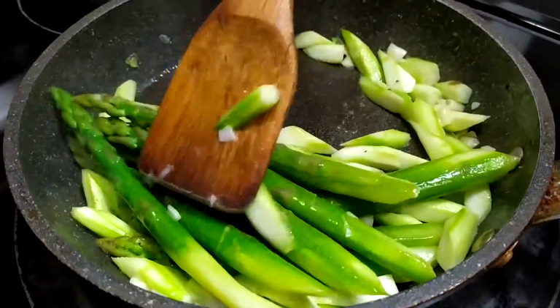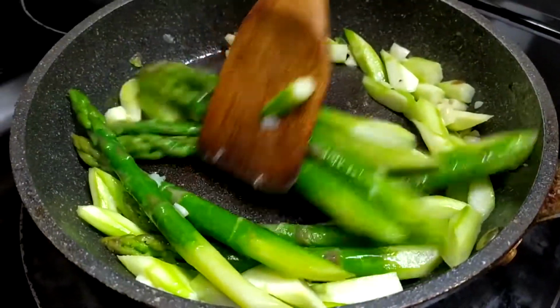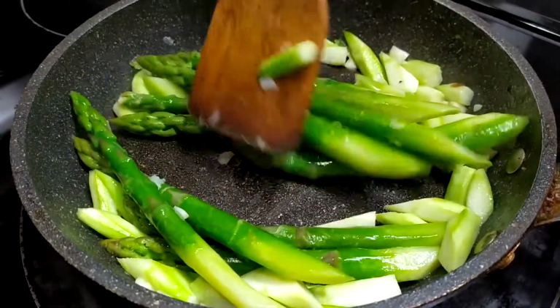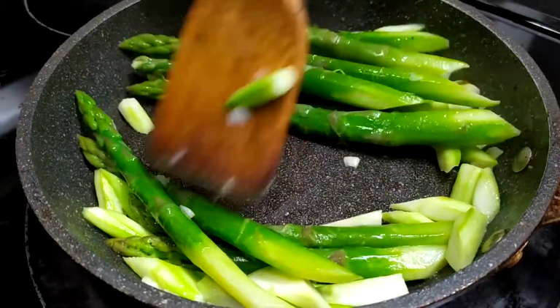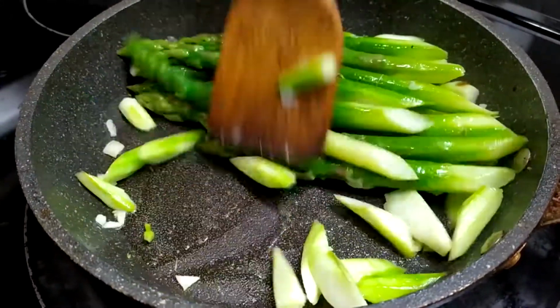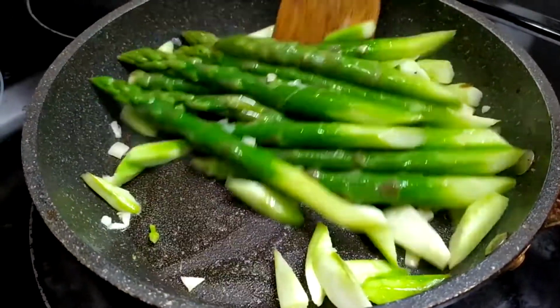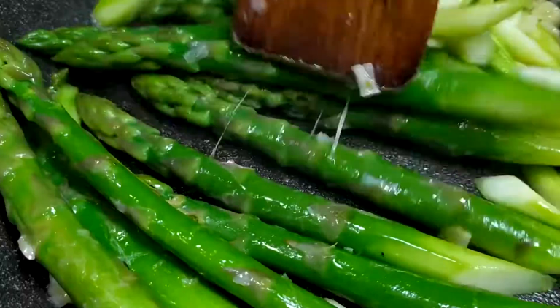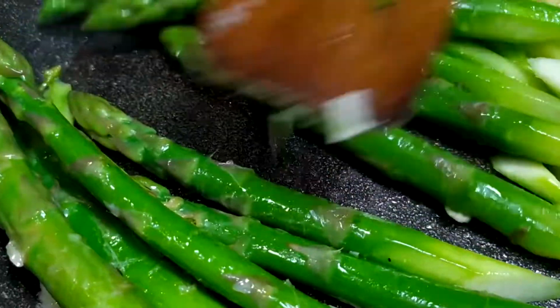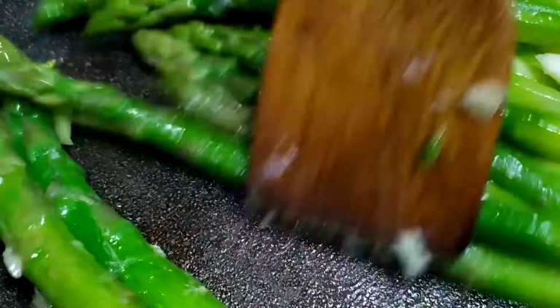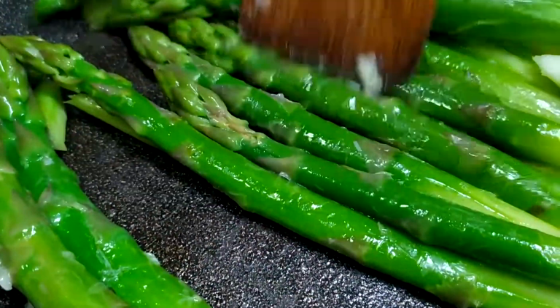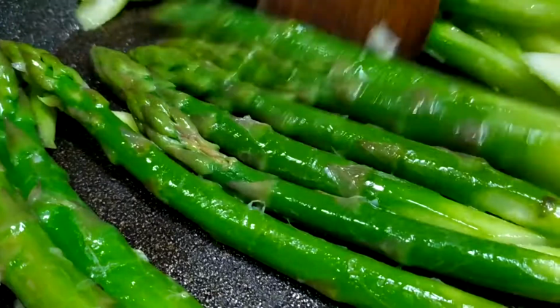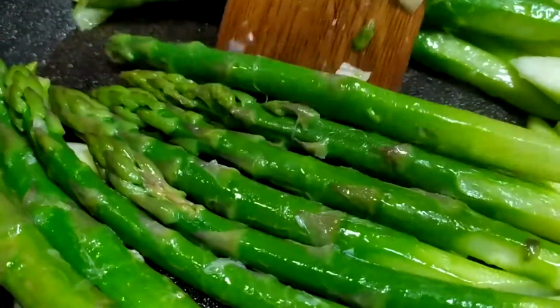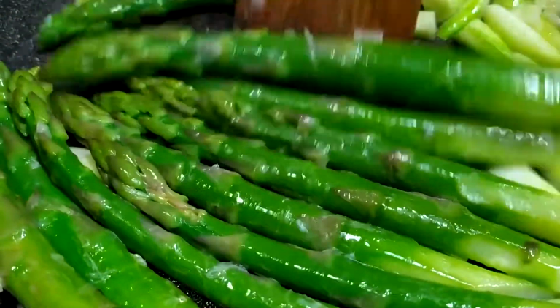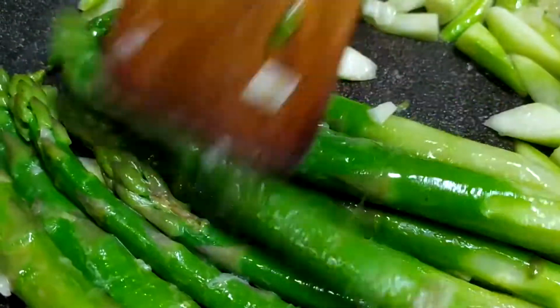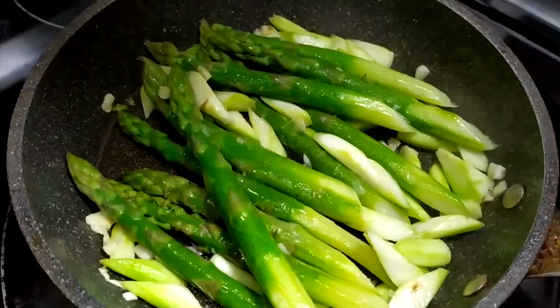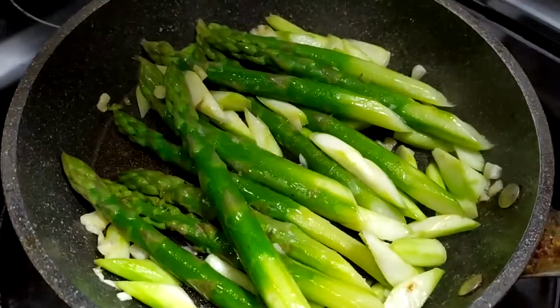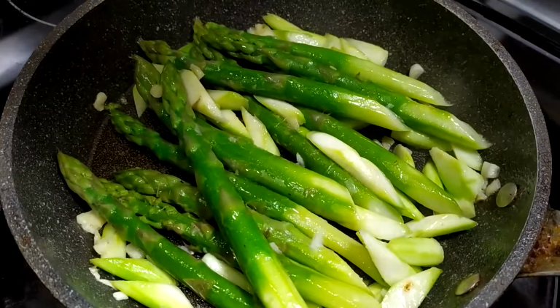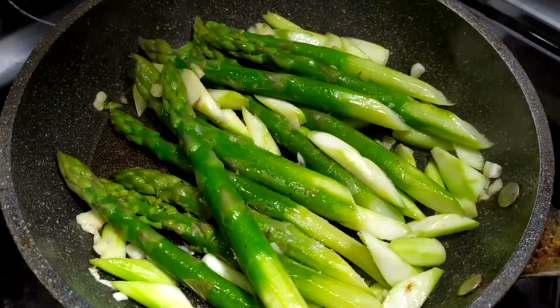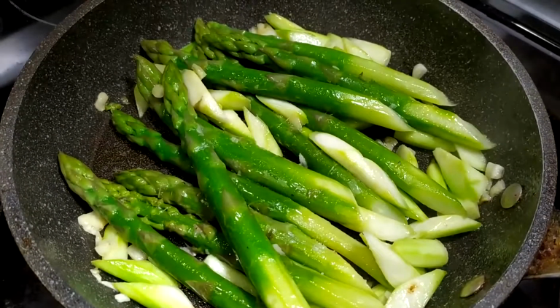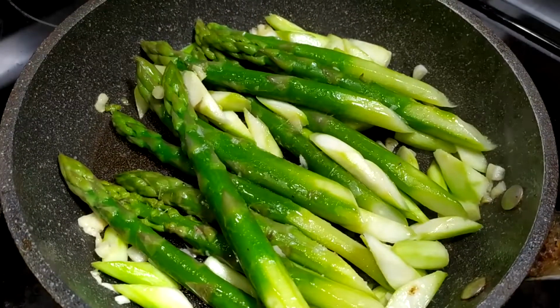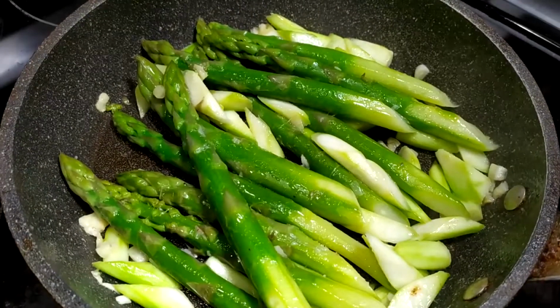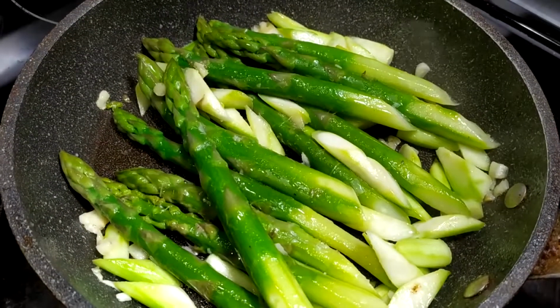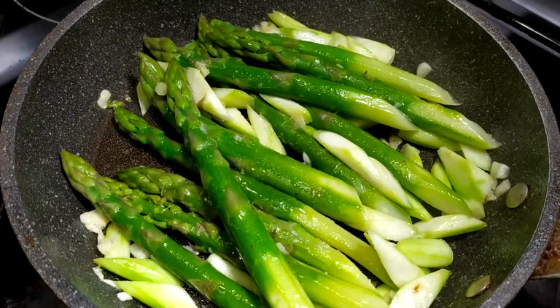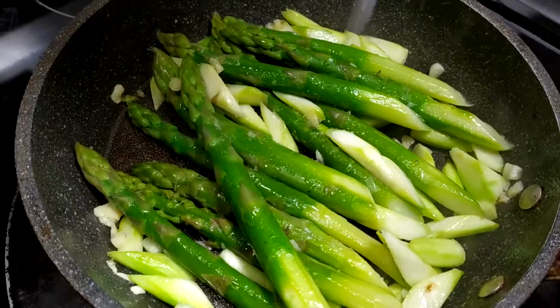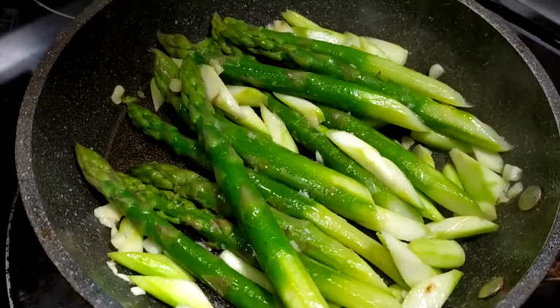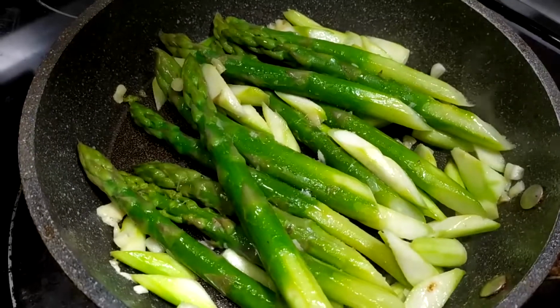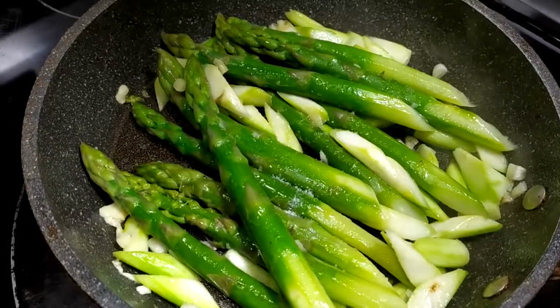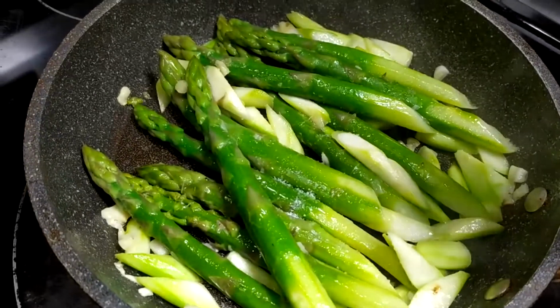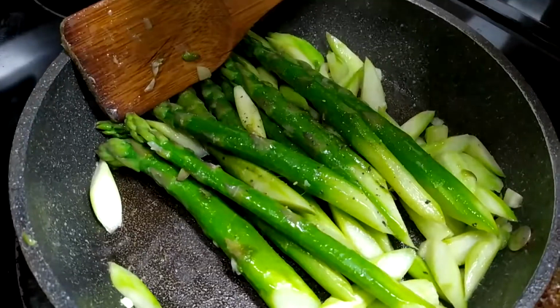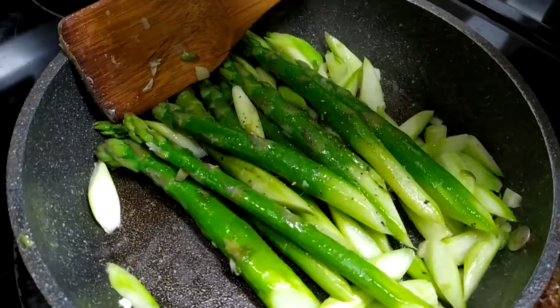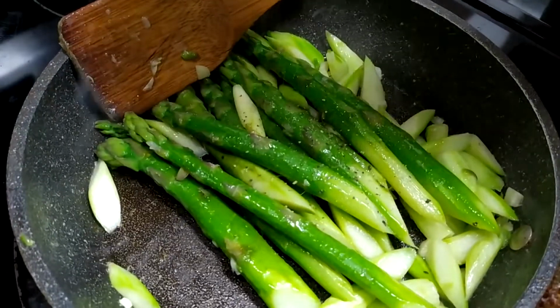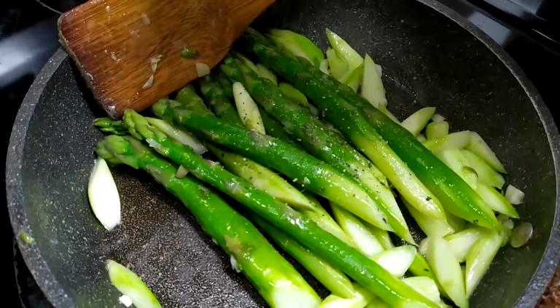Slowly flip and turn the asparagus. After about 3 minutes, the asparagus will become stringy. Here we can season with some salt. If you're using salted butter, you don't need too much salt. Season with fresh black pepper.